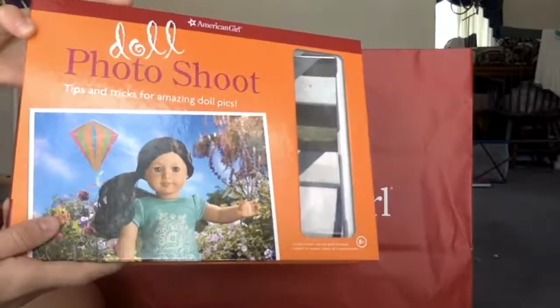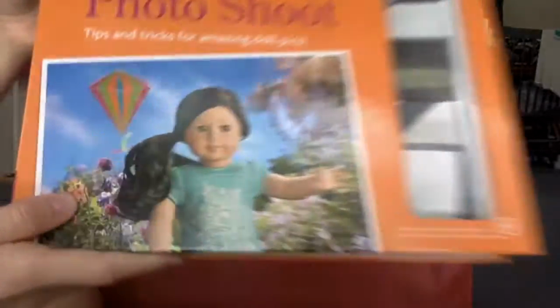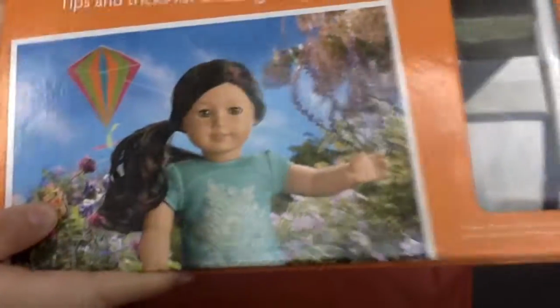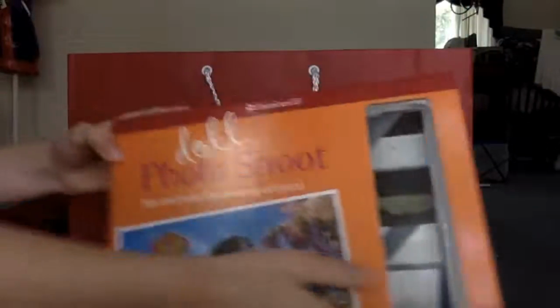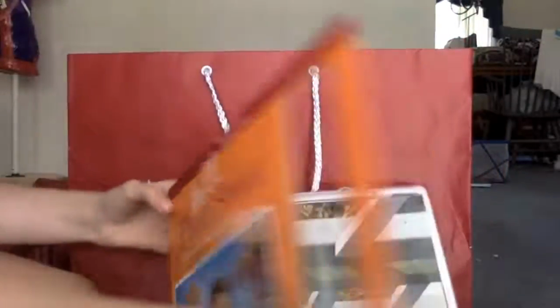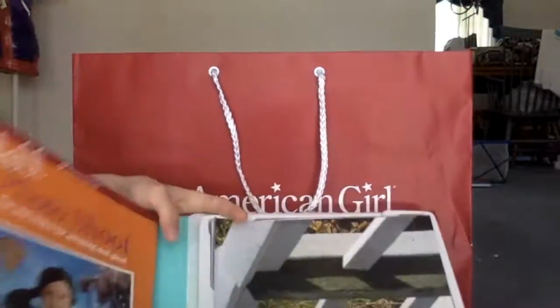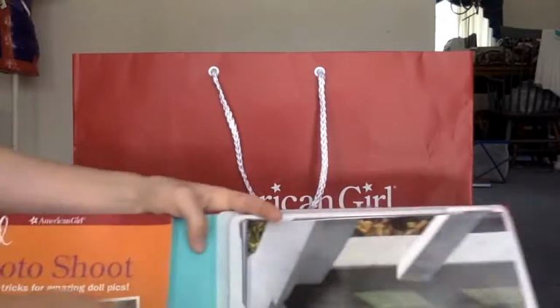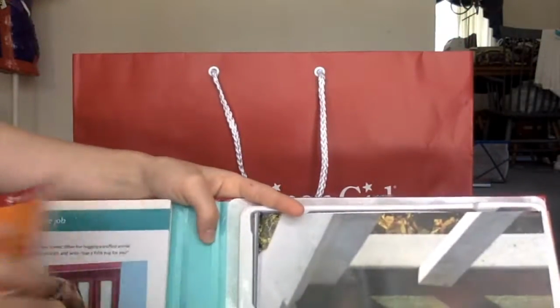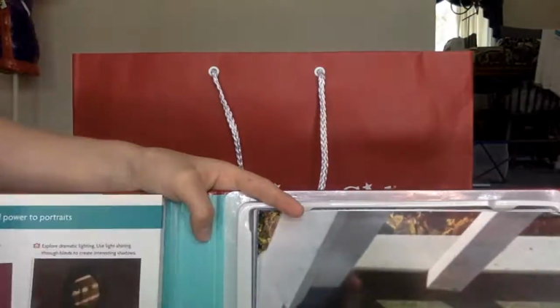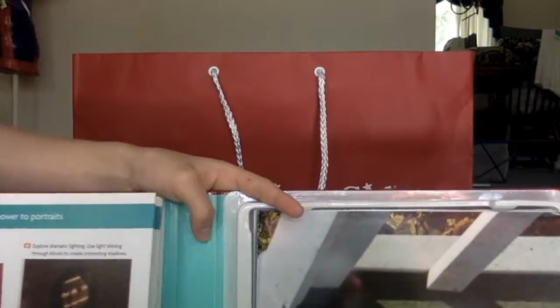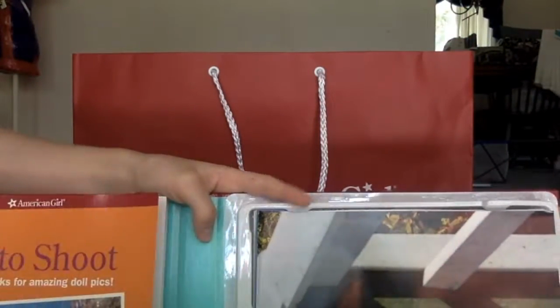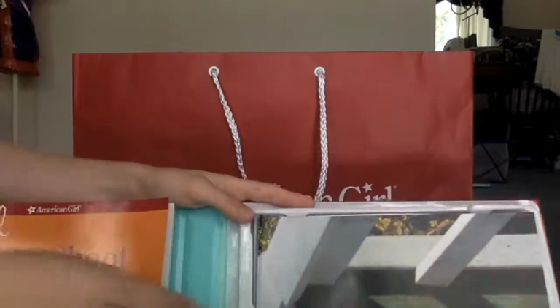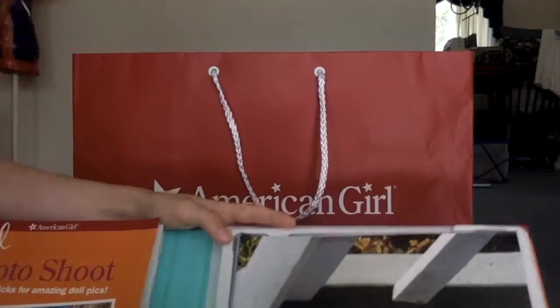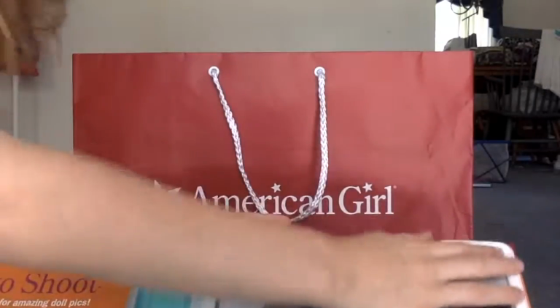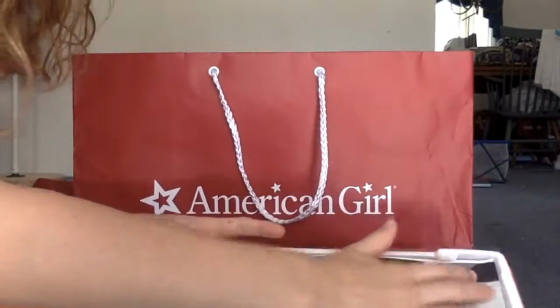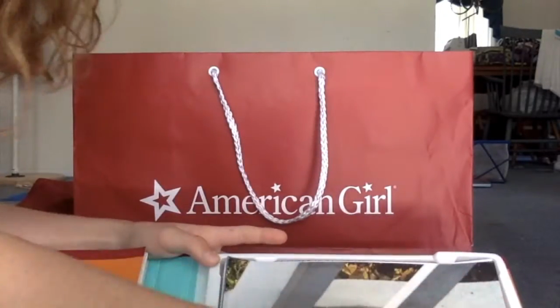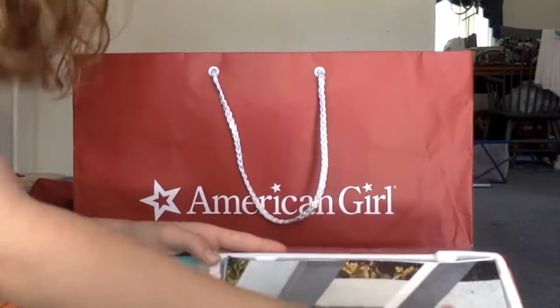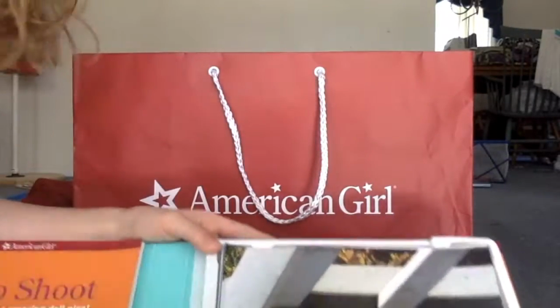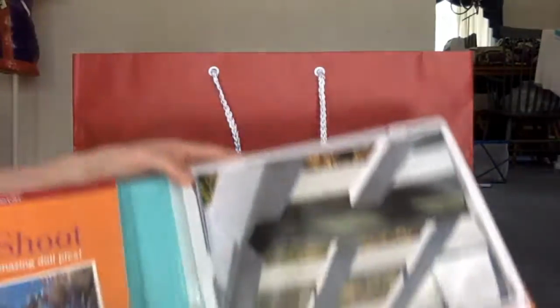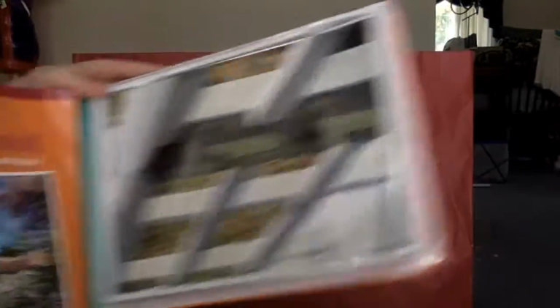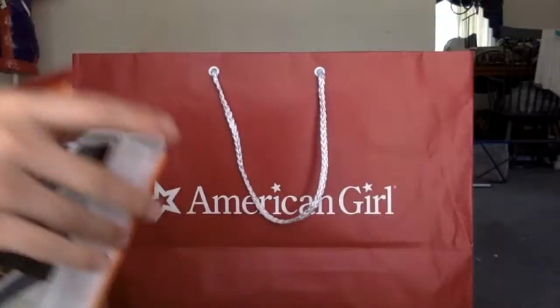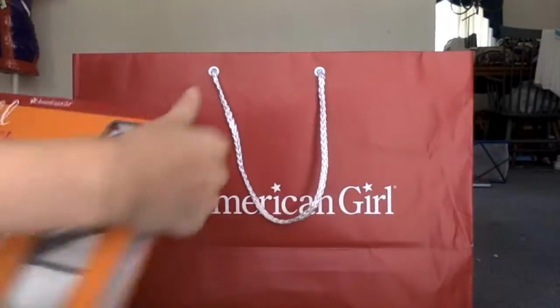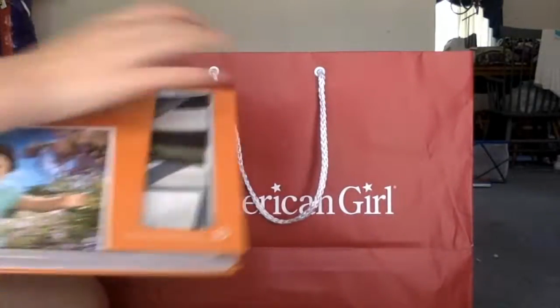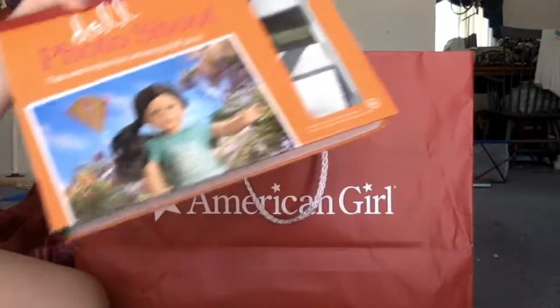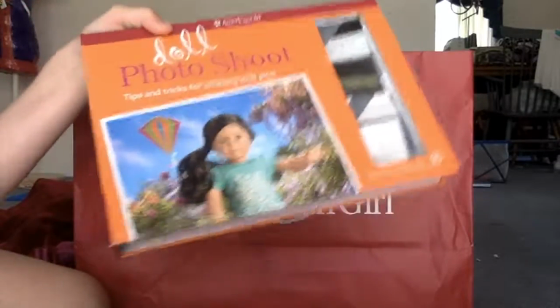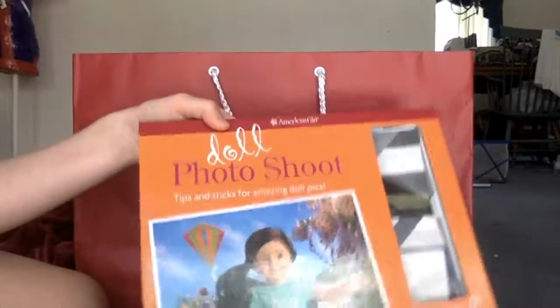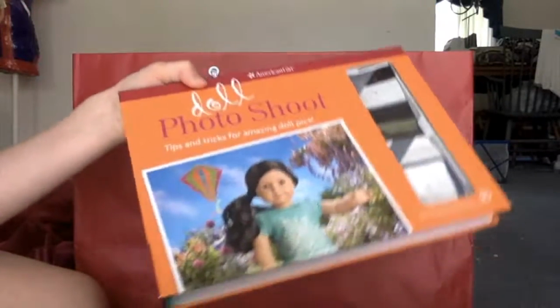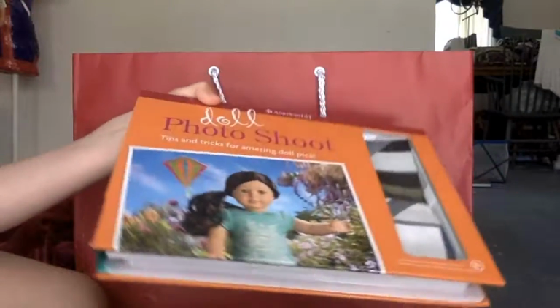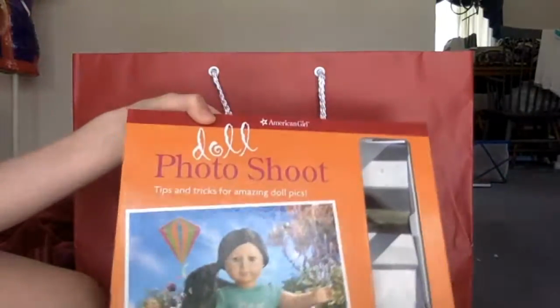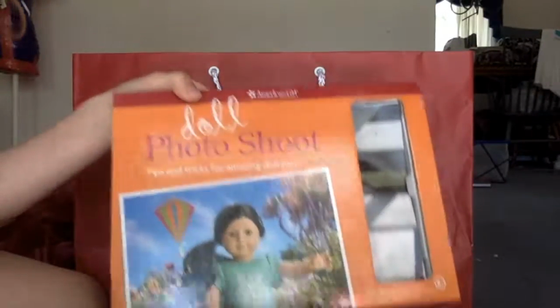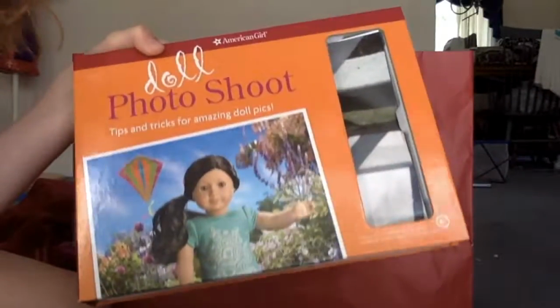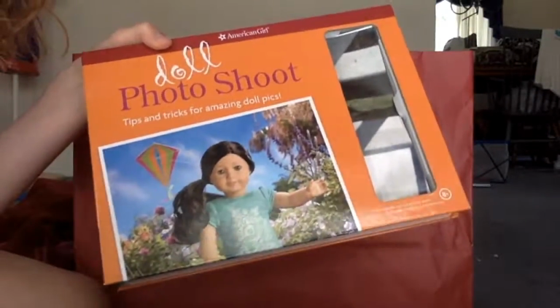In the doll photoshoot book it has a book of tips and tricks for photoshoots, and then some posters and stuff. Comment down below if you want us to do a review on this because I don't want to take it apart and all that.